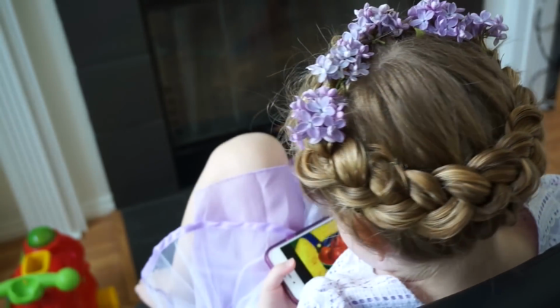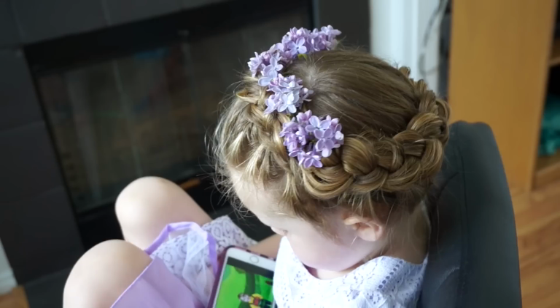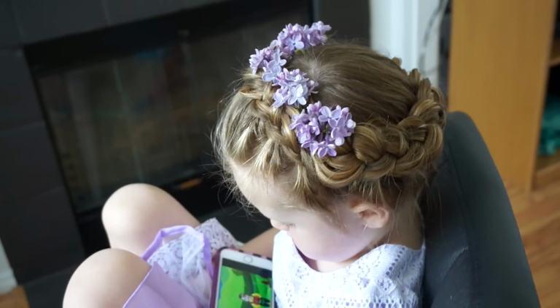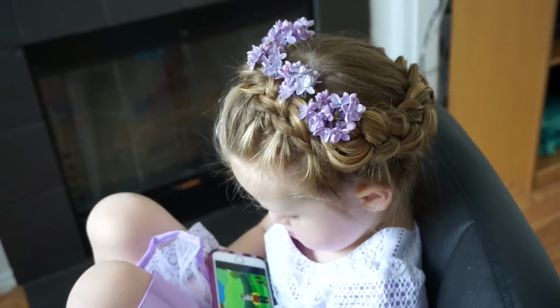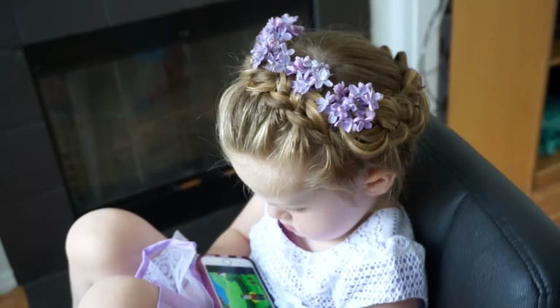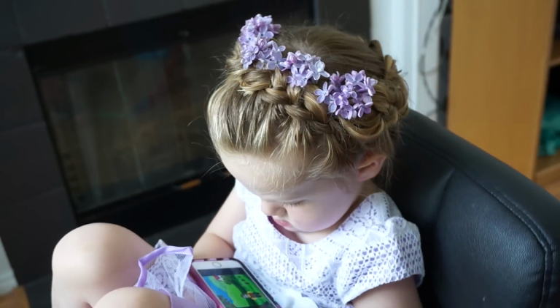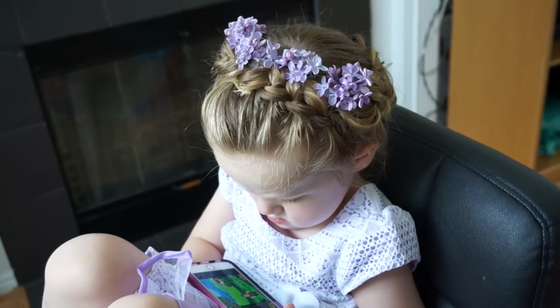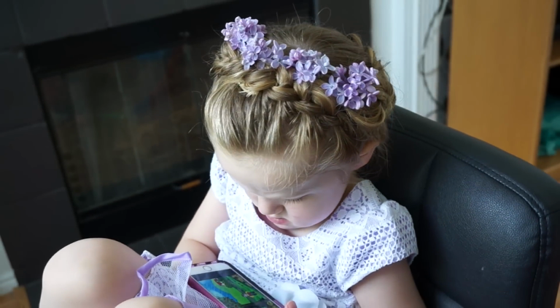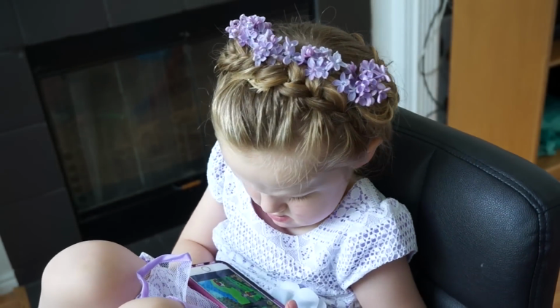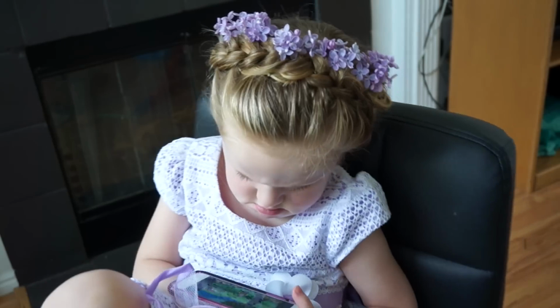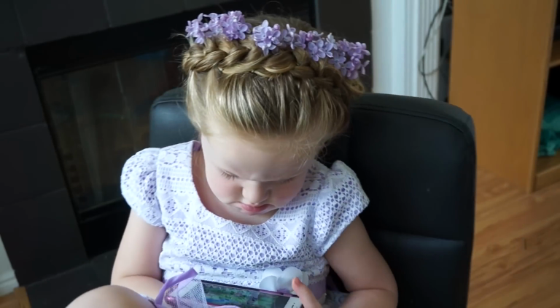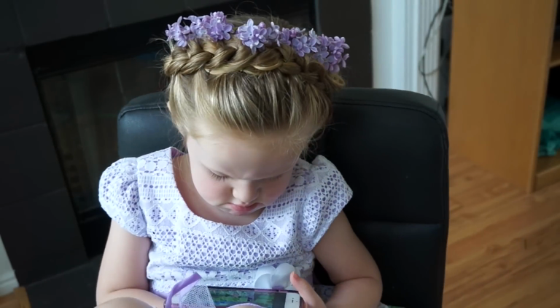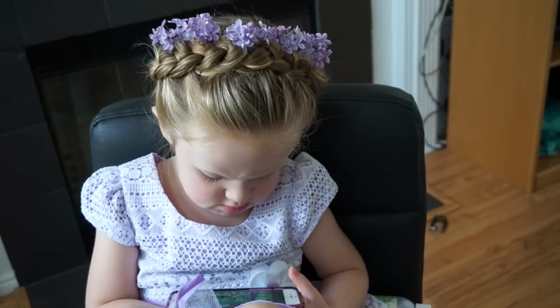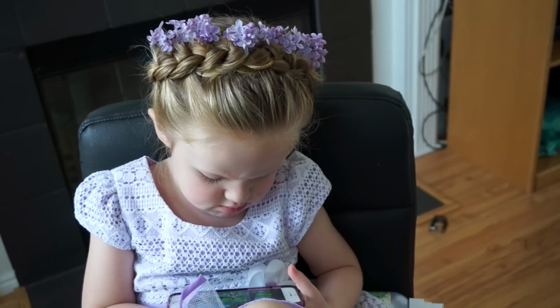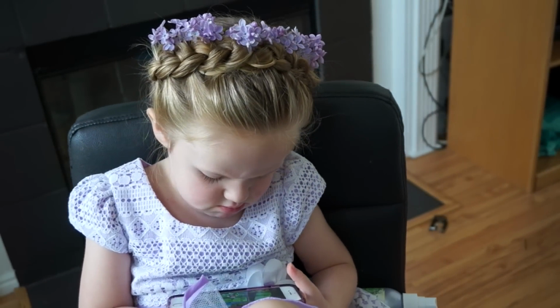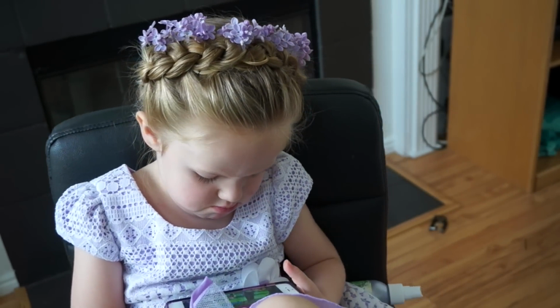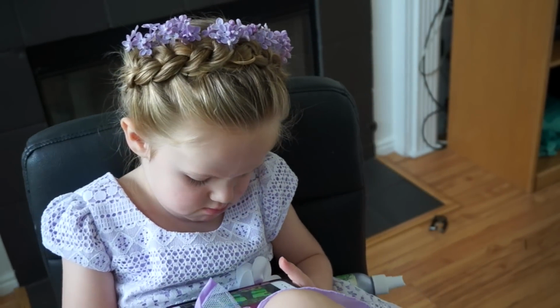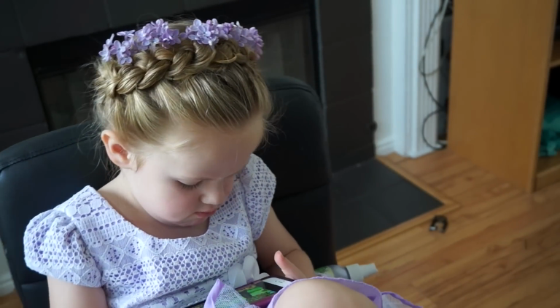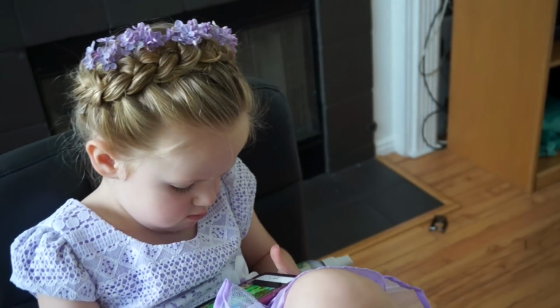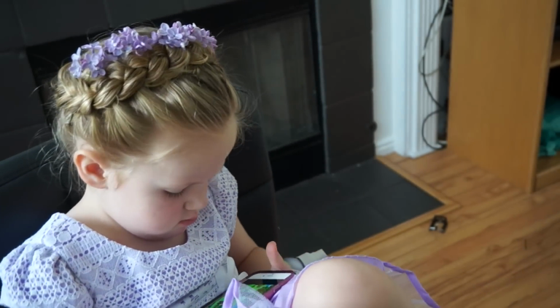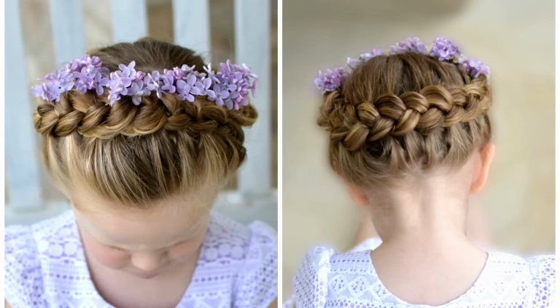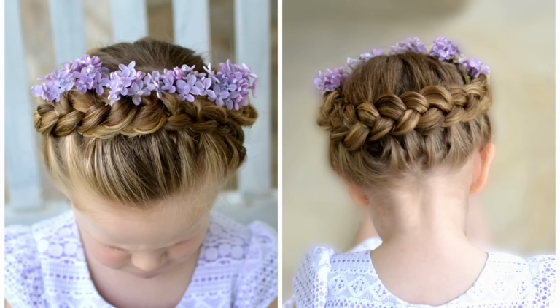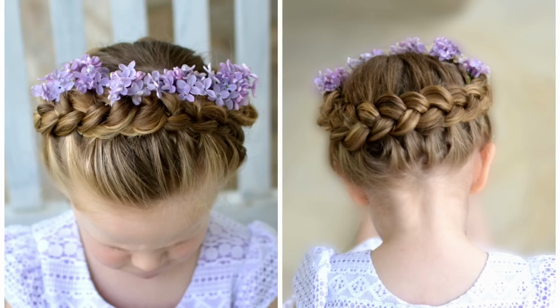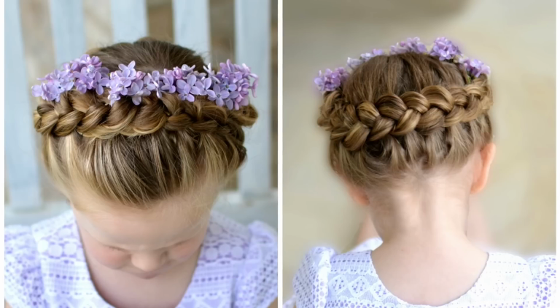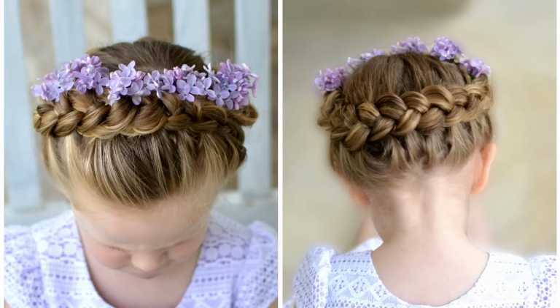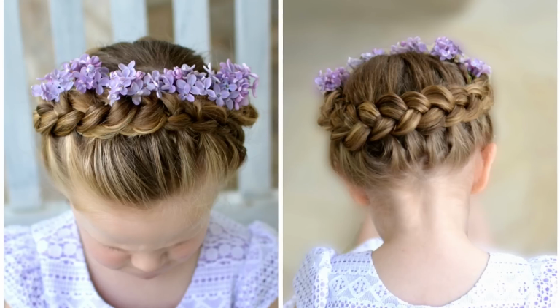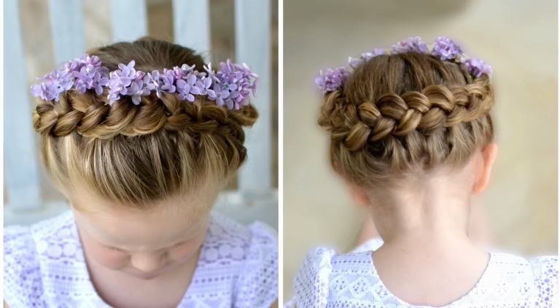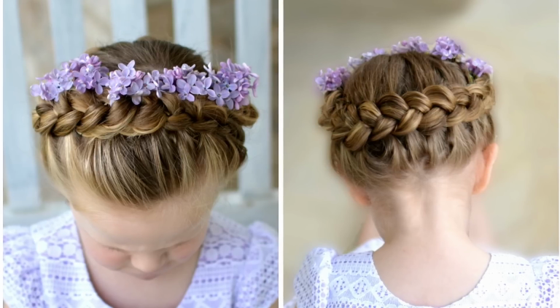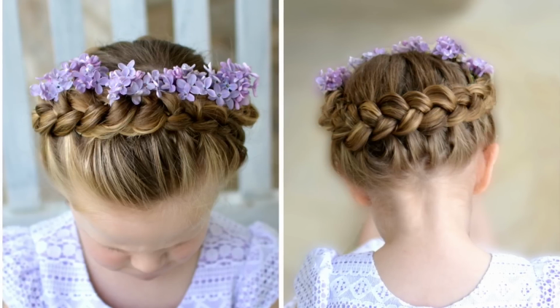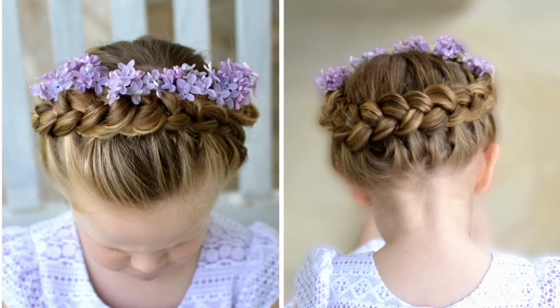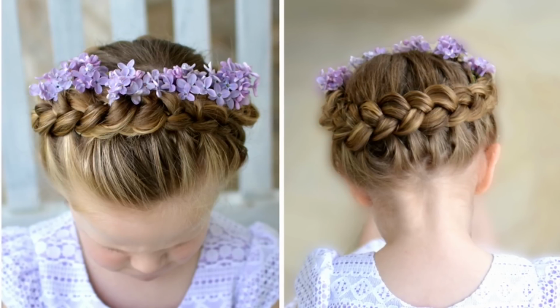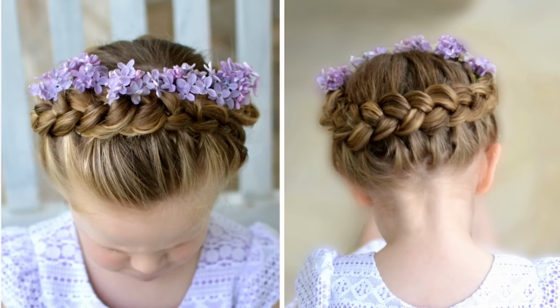Here is a spin of the finished look. Although it is a loose style, it stayed really well while she played all day and still looked super cute at night. So that's our finished style.